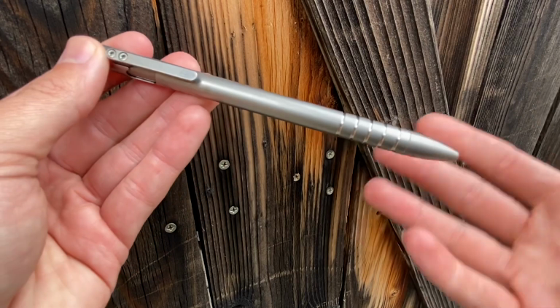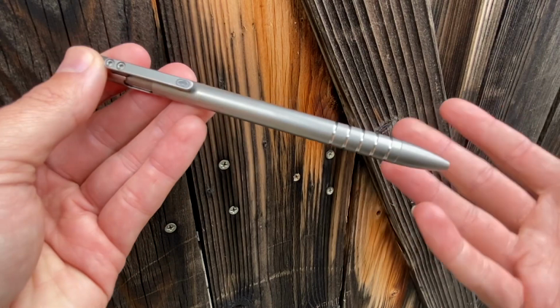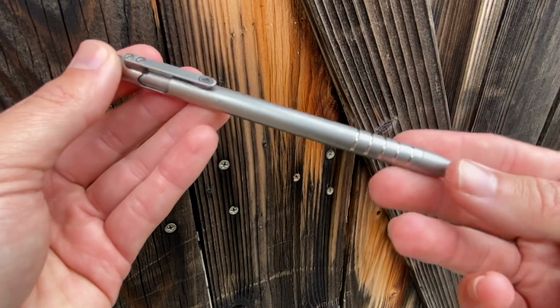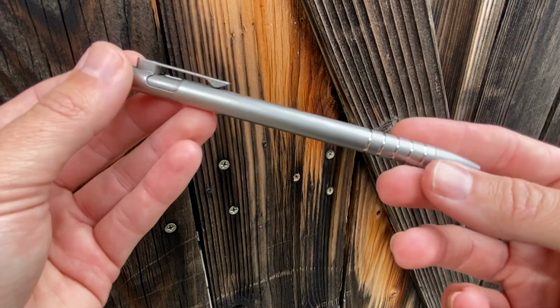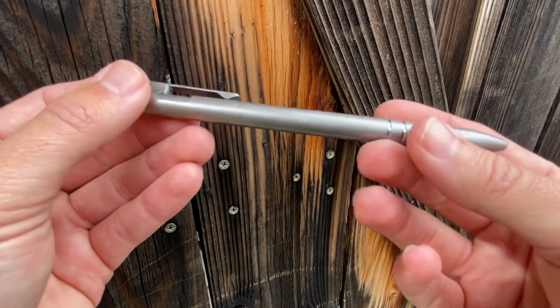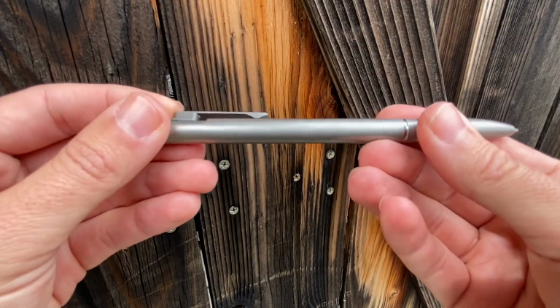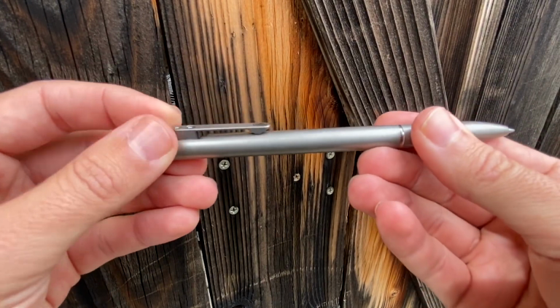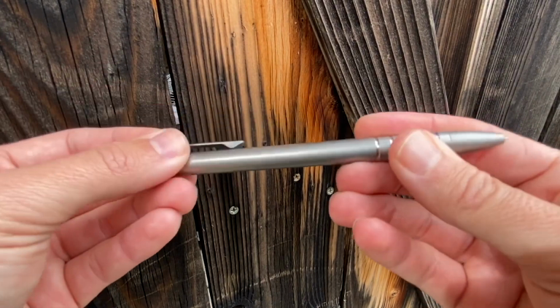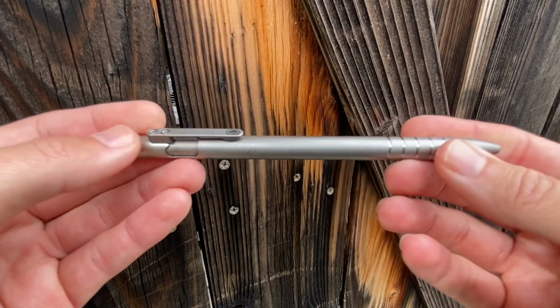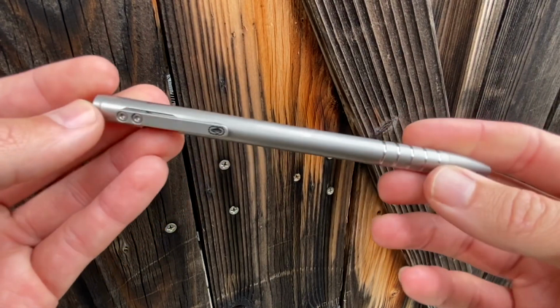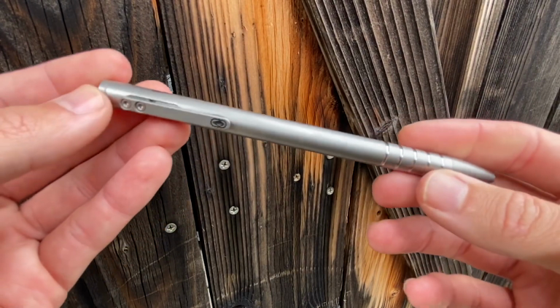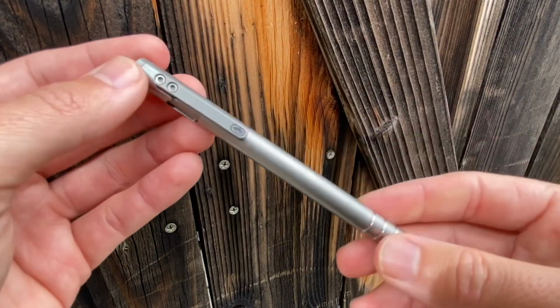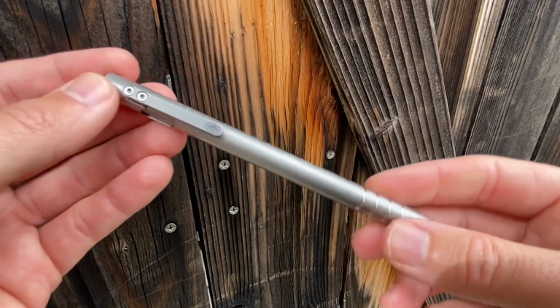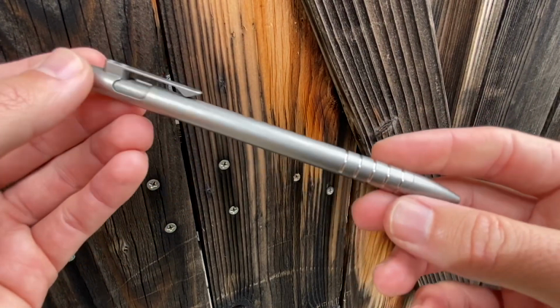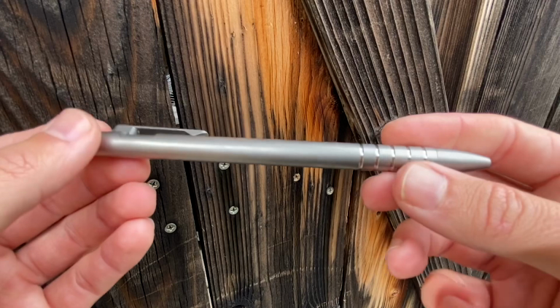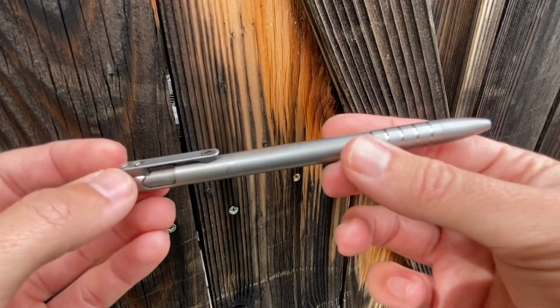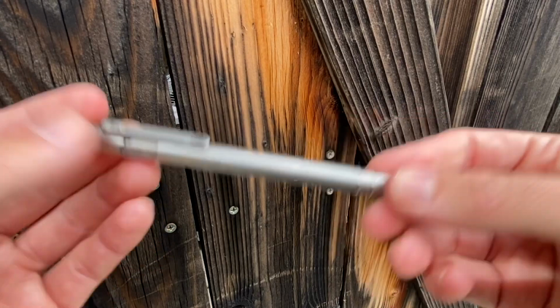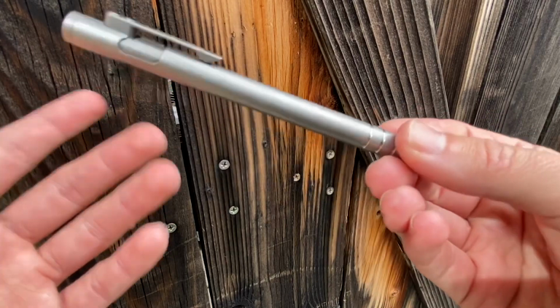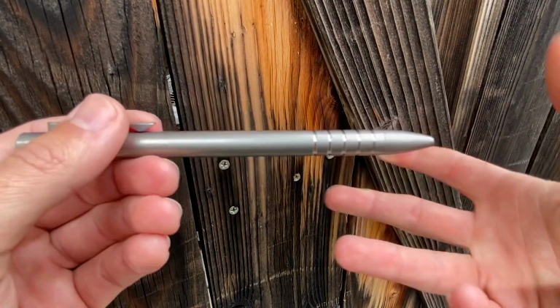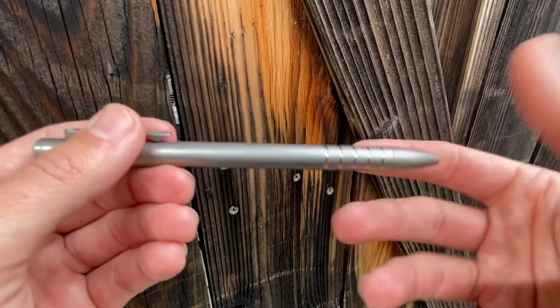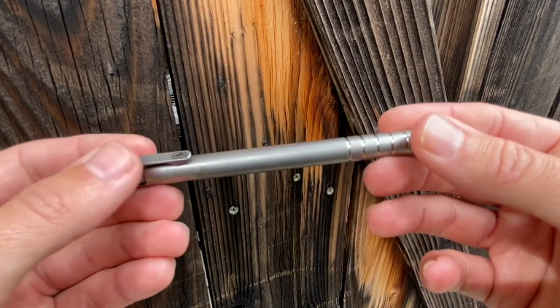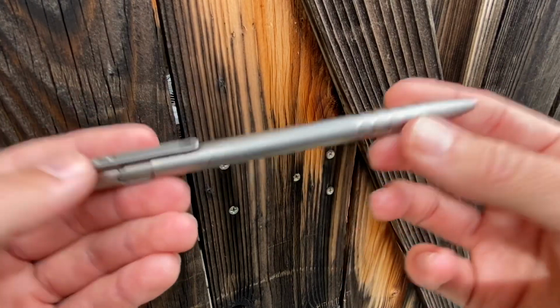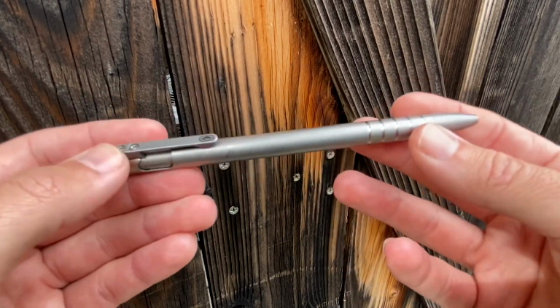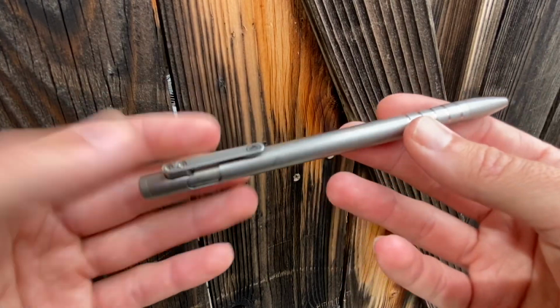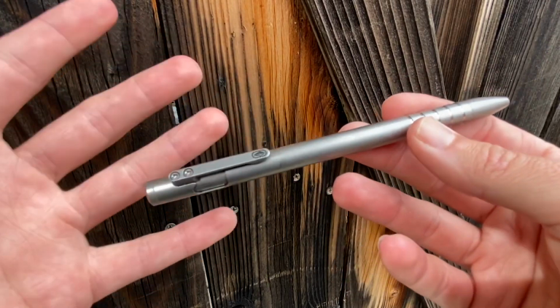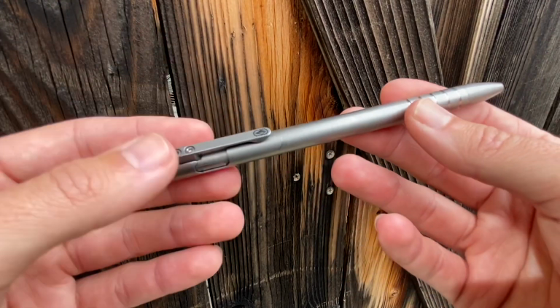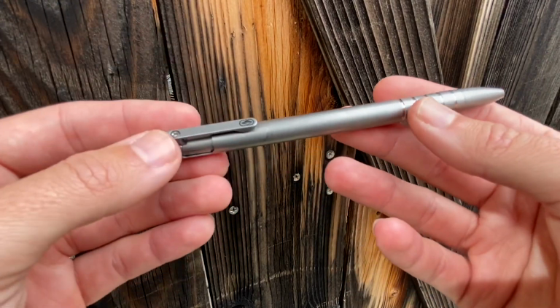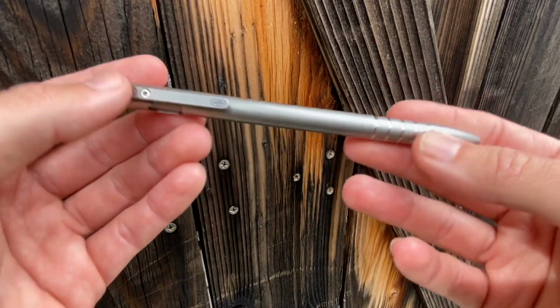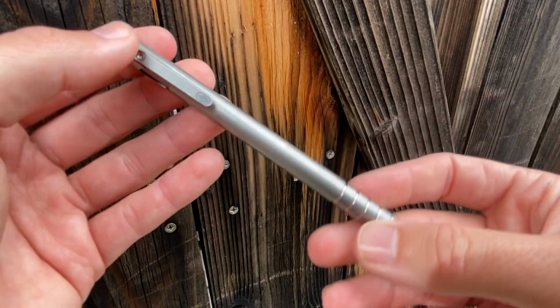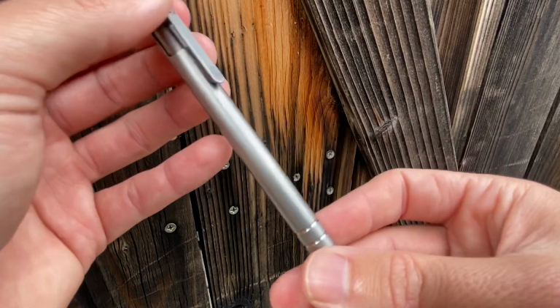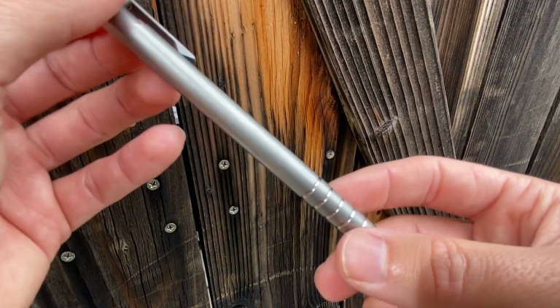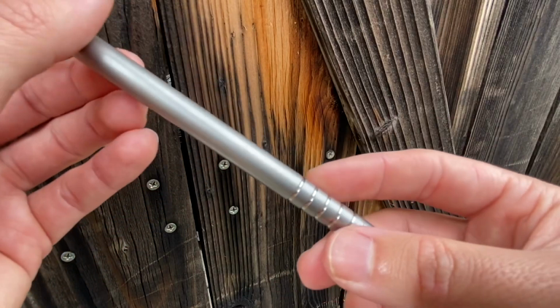I haven't had the itch to buy another pen. I haven't felt like there's a hole in my pen collection — I just need one. I don't need a collection for this. I've got too many other things that I go down rabbit holes on.